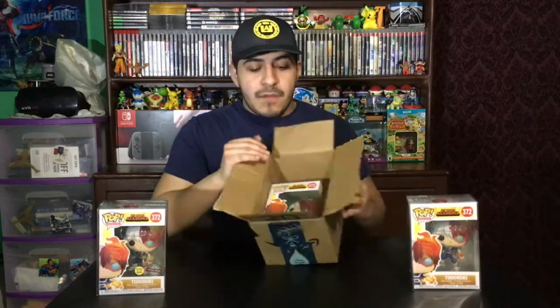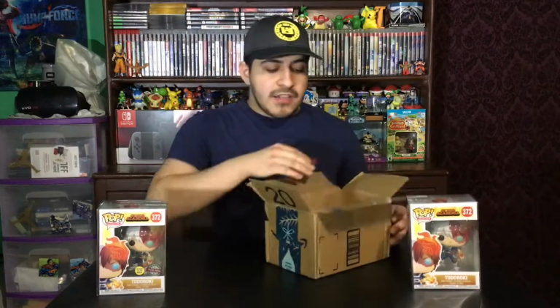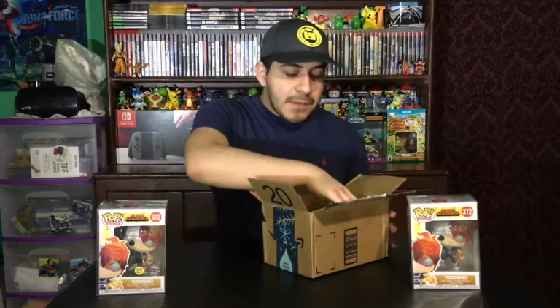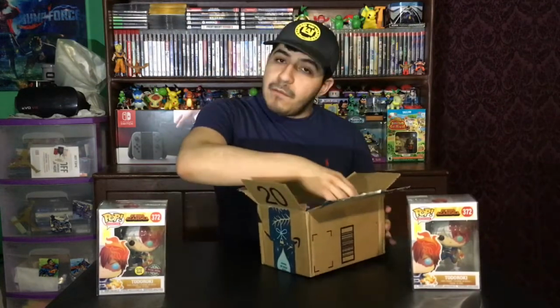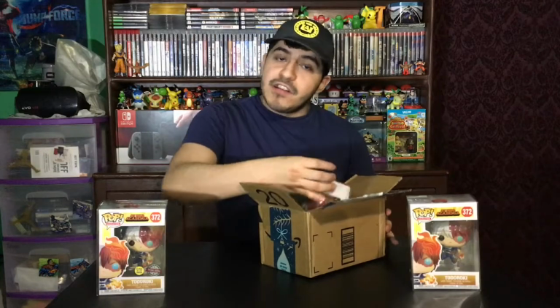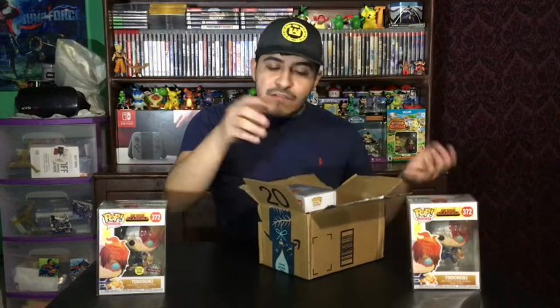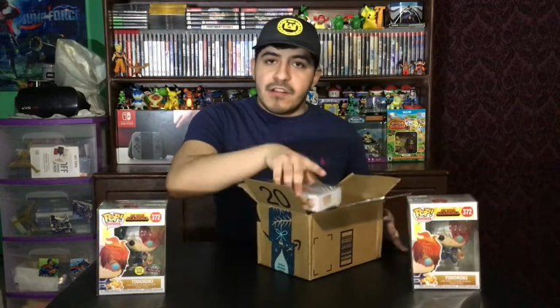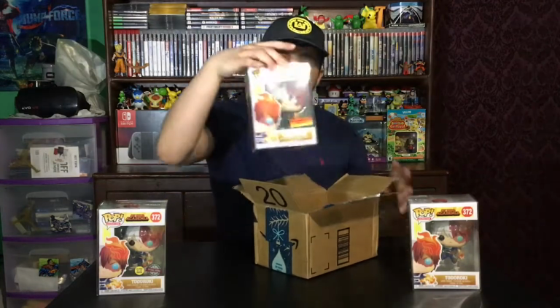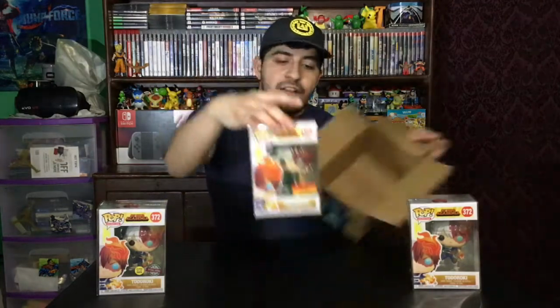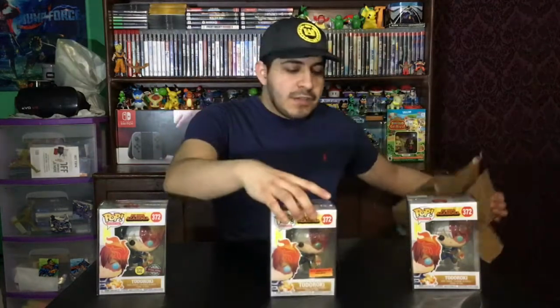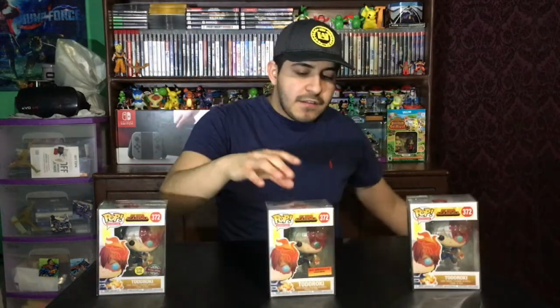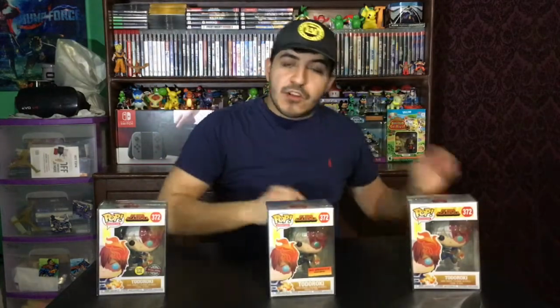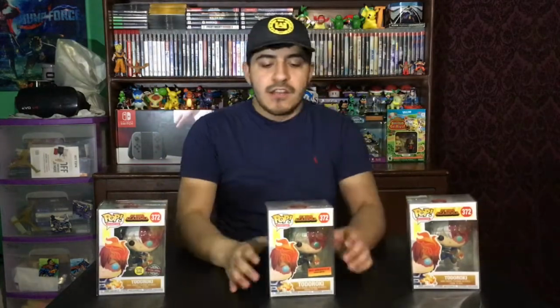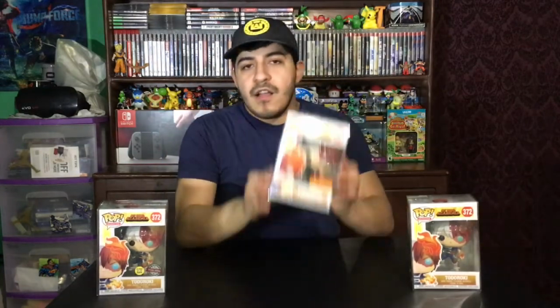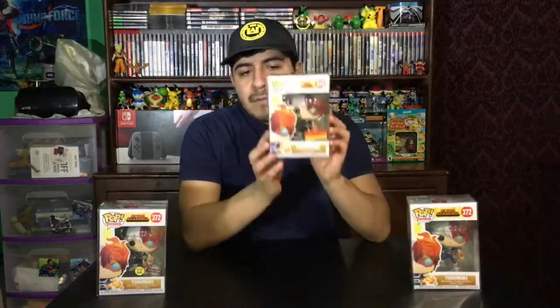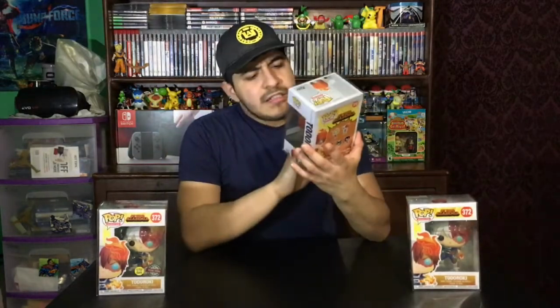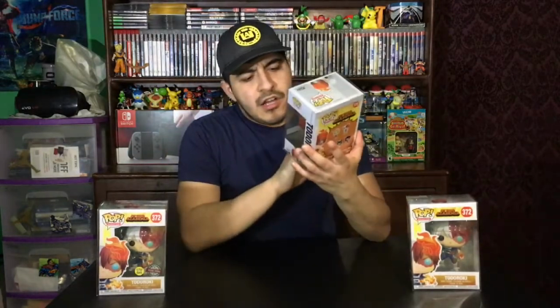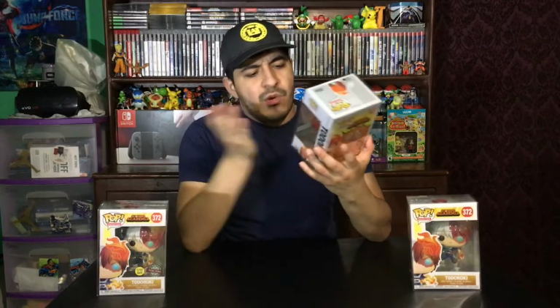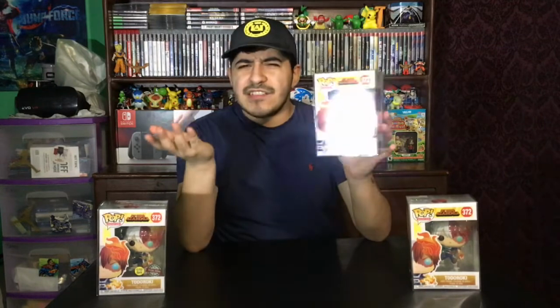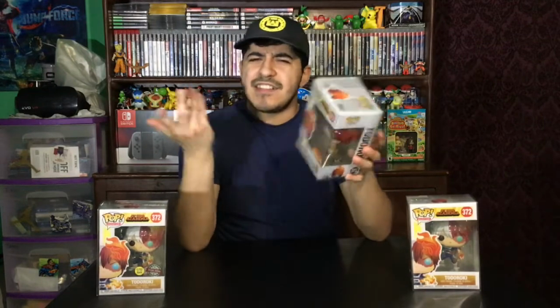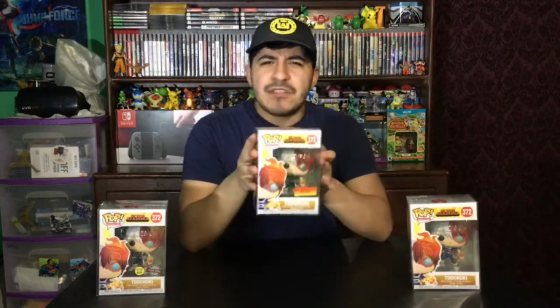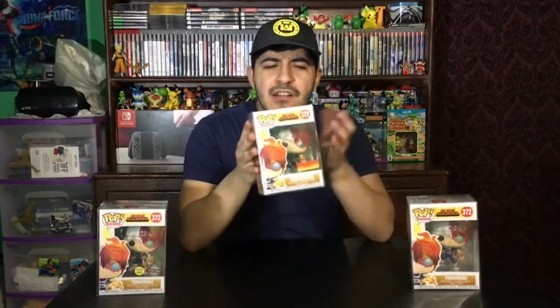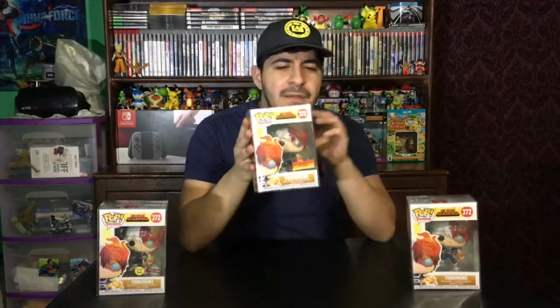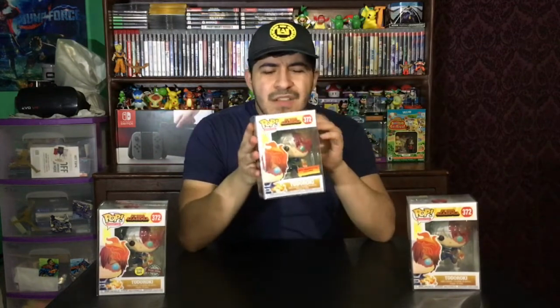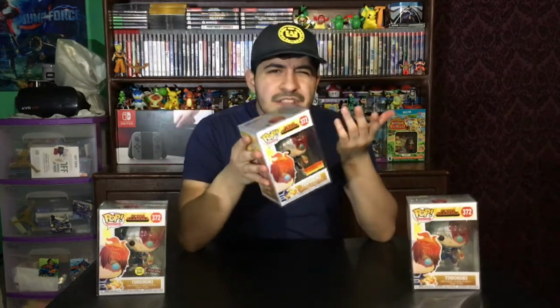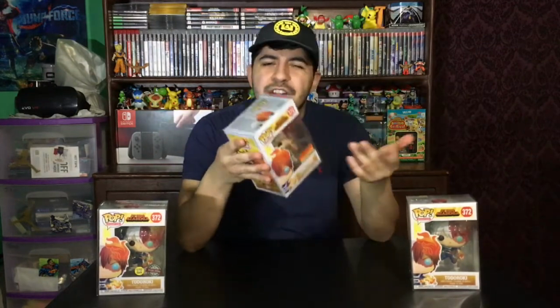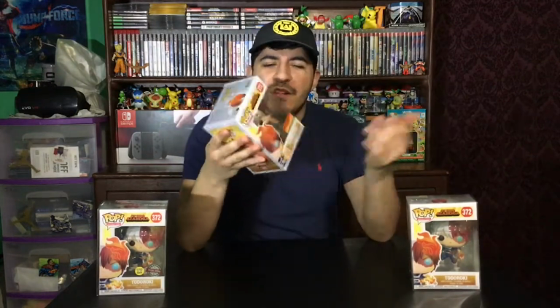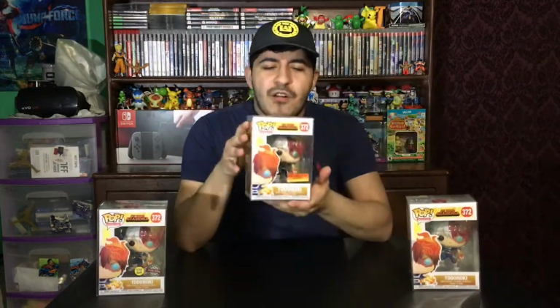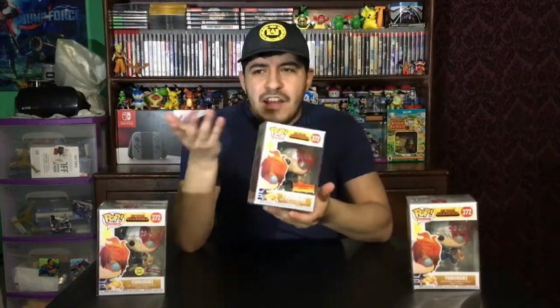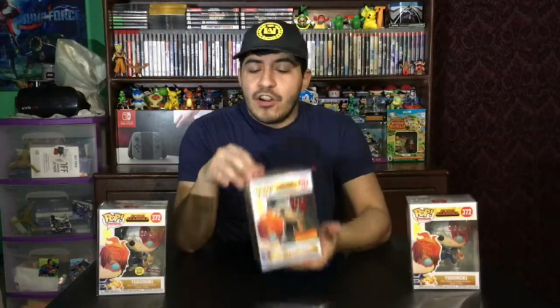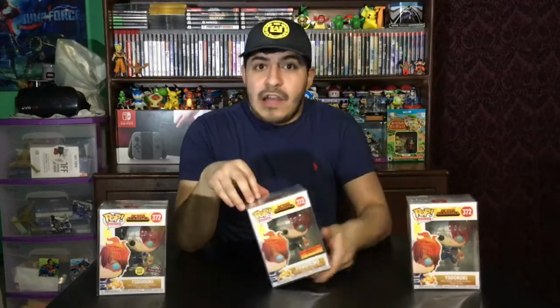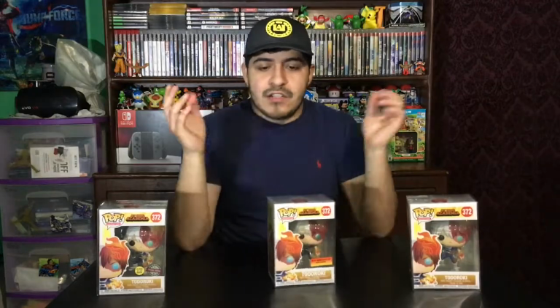But actually, it came in perfect condition, so that's really, really good. Here it is — the Metallic Todoroki by Box Warehouse. I guess it's like an Amazon exclusive, or like, I've never heard of it — I've never heard of it as a store.